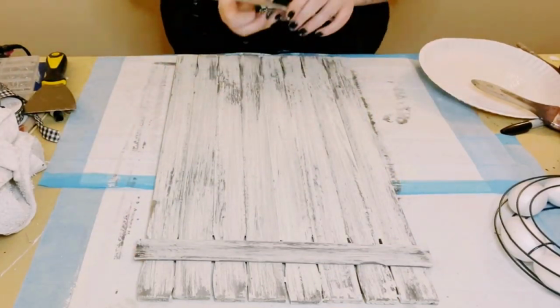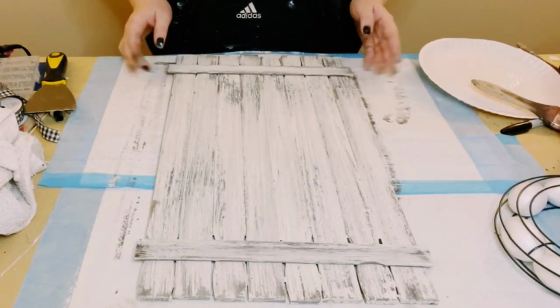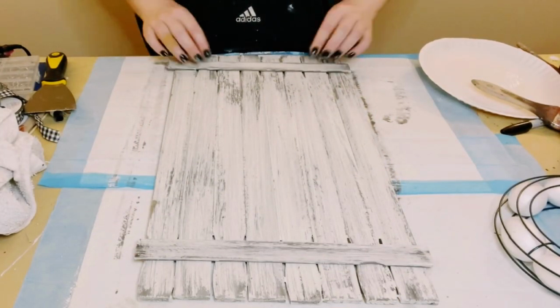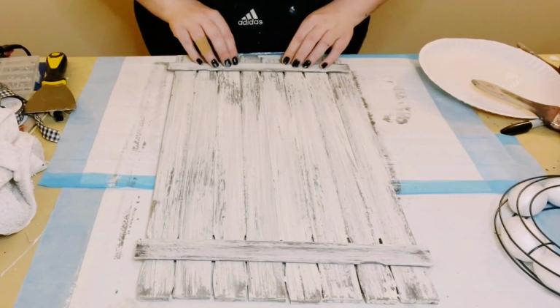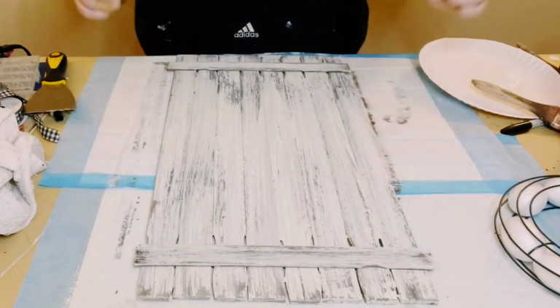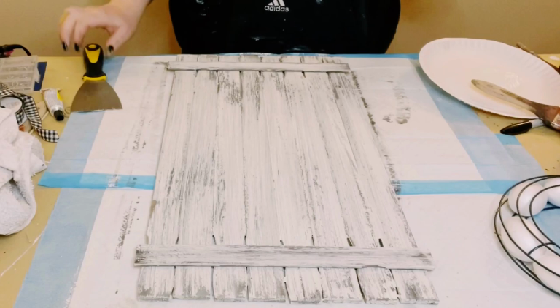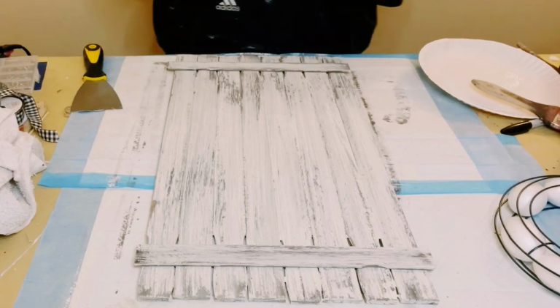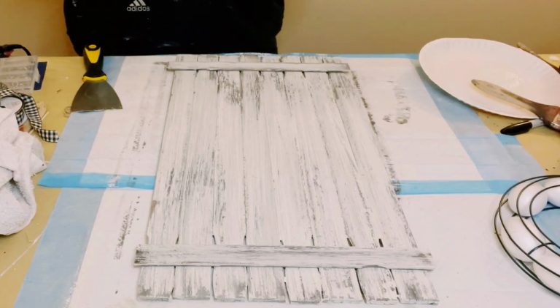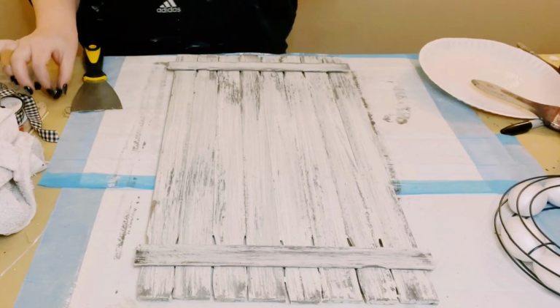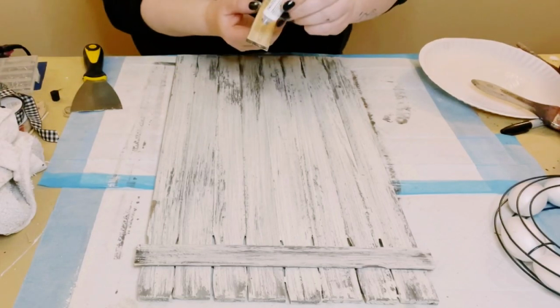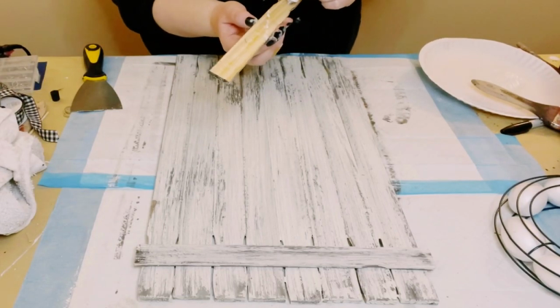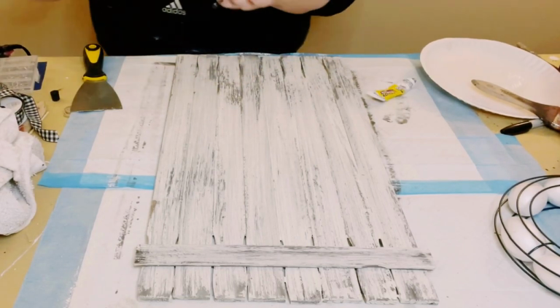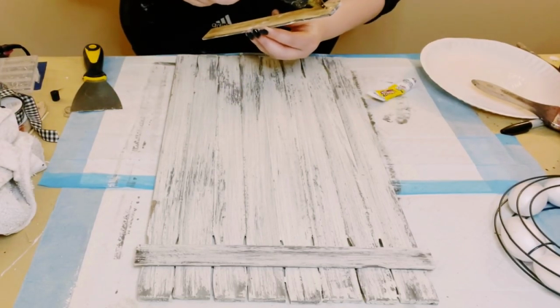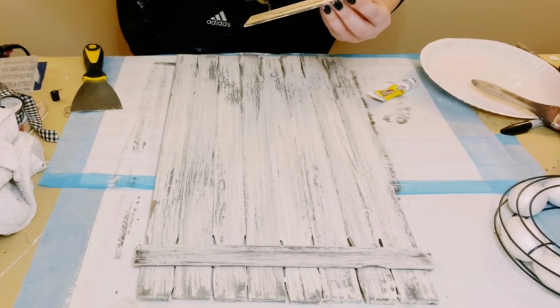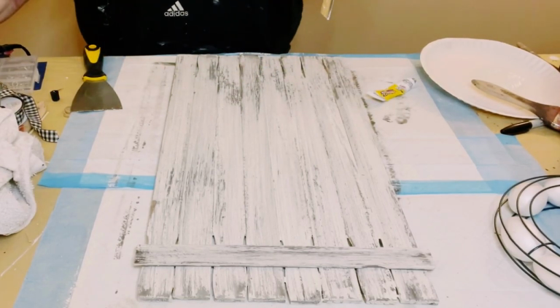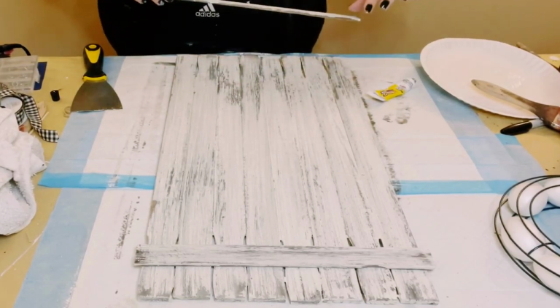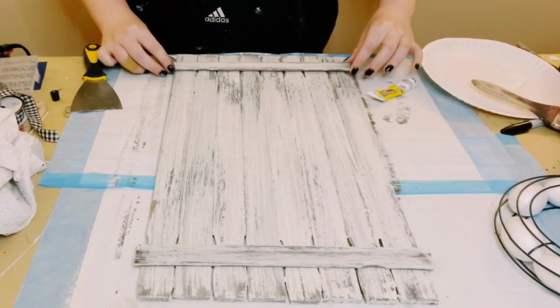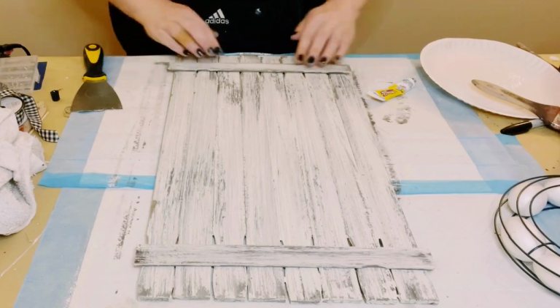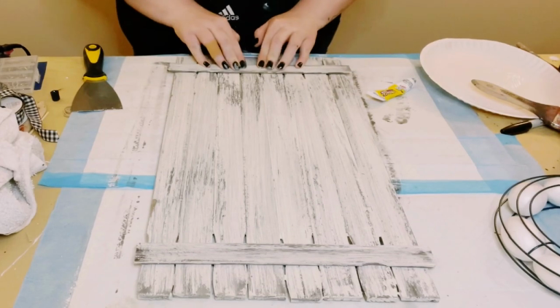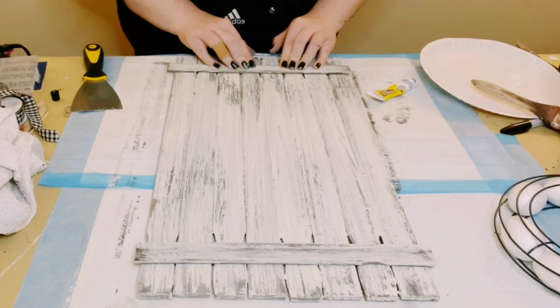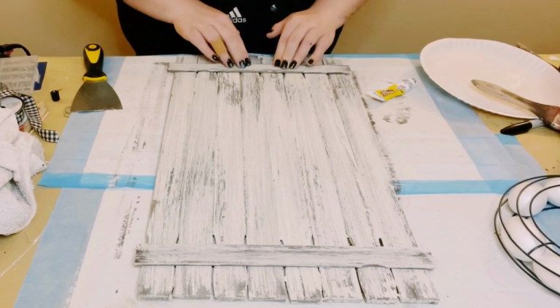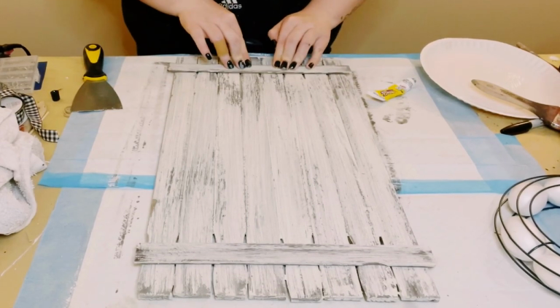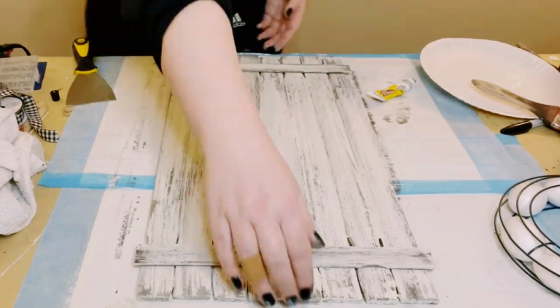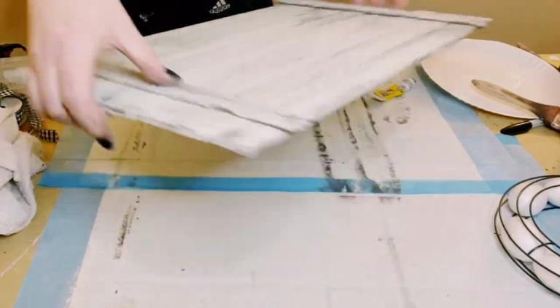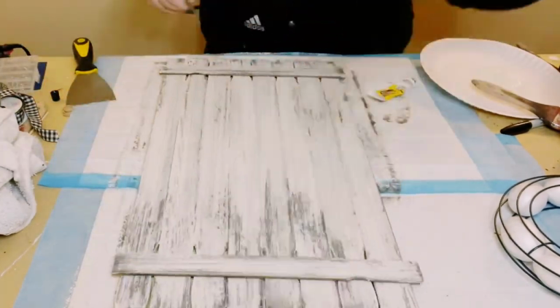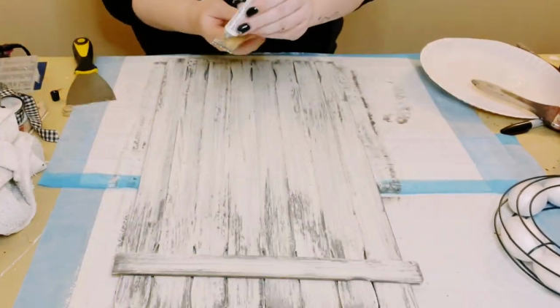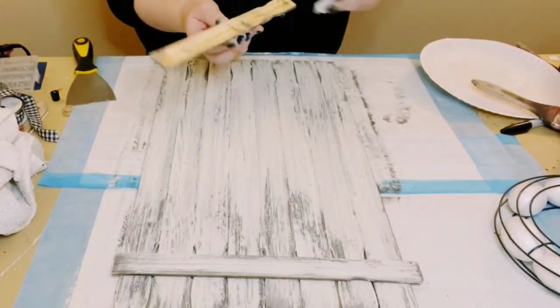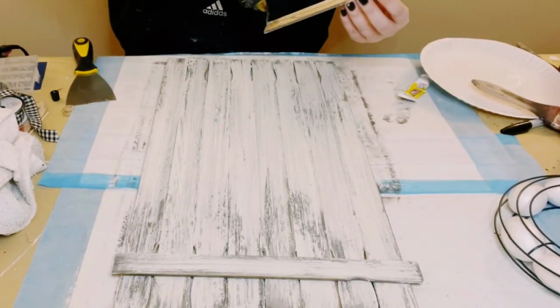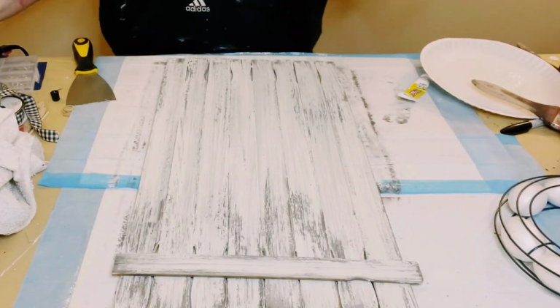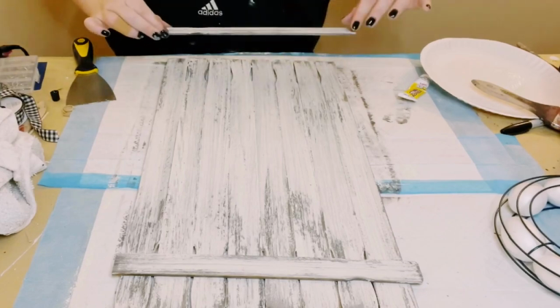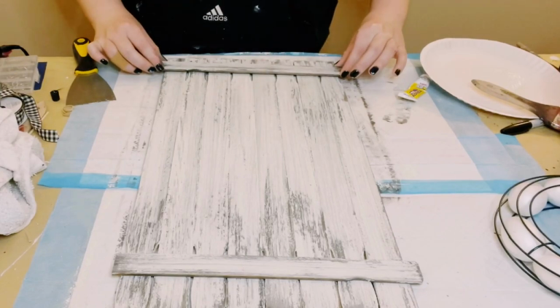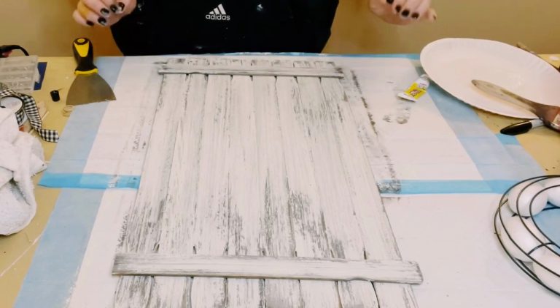Now I'm finding a good placement for those two one-gallon paint stir sticks on the larger sign, using that same mixture of adhesive glue and hot glue, and just gluing them right down.